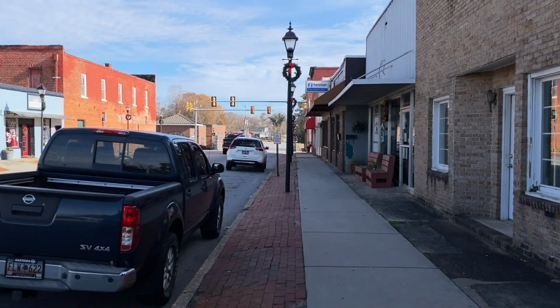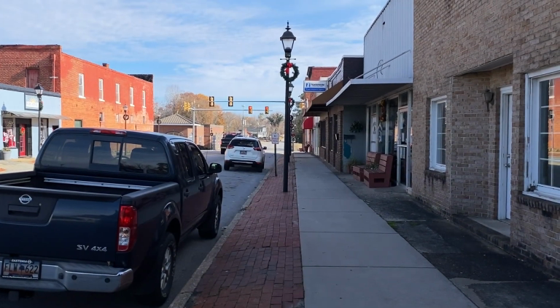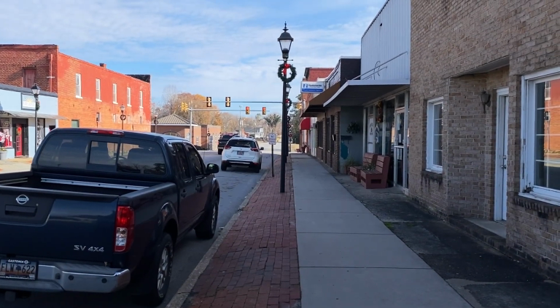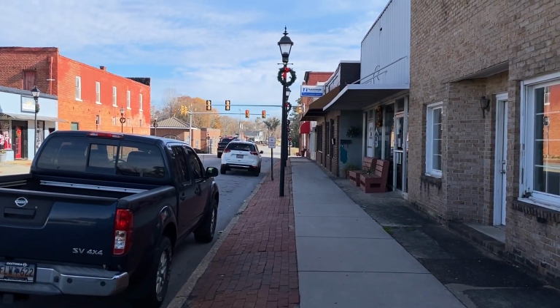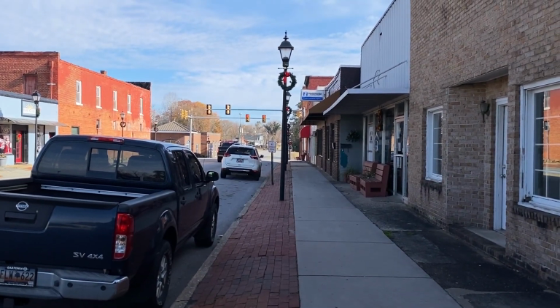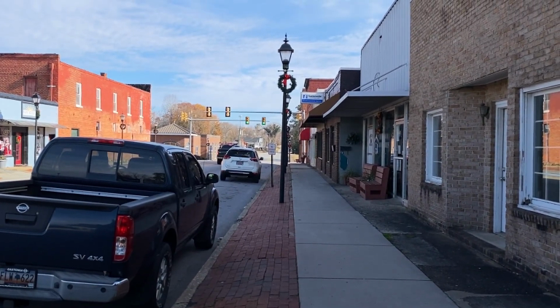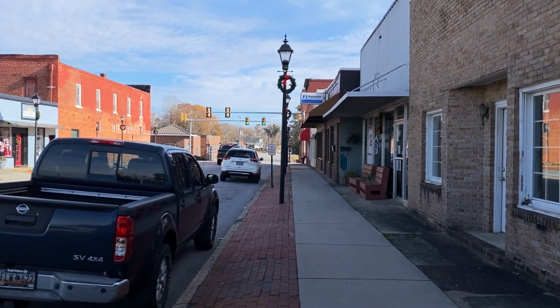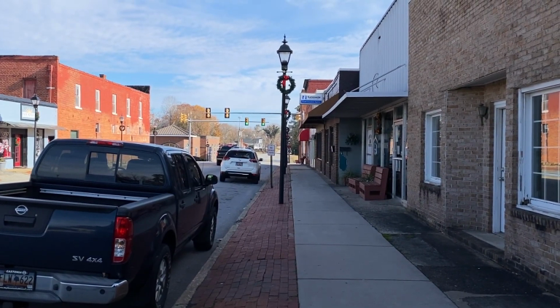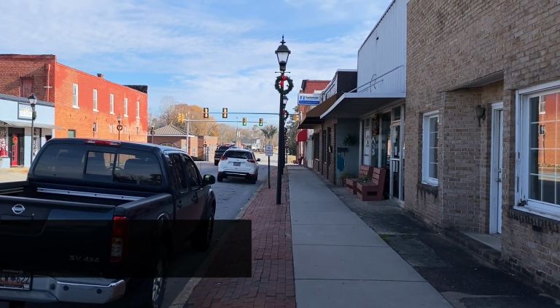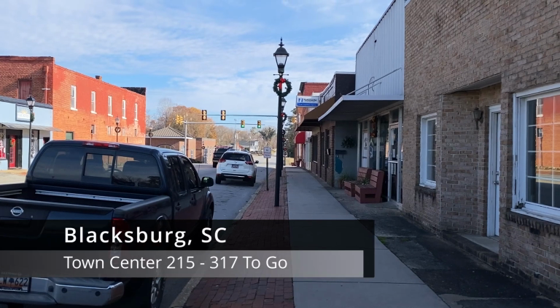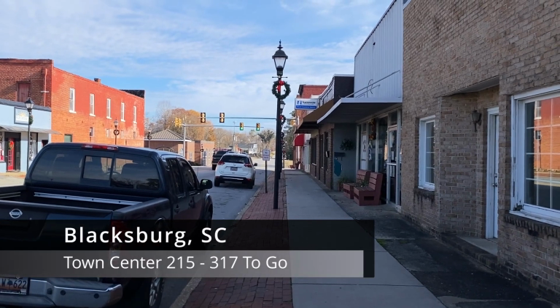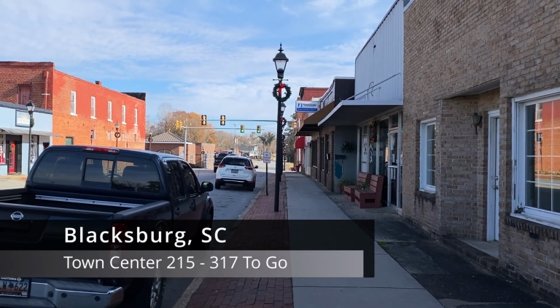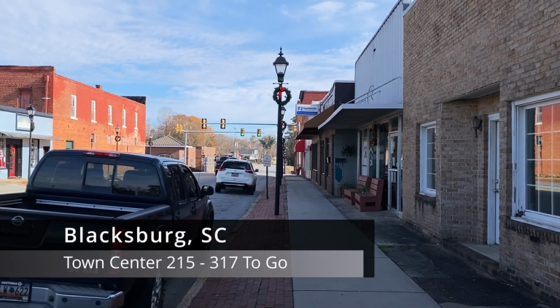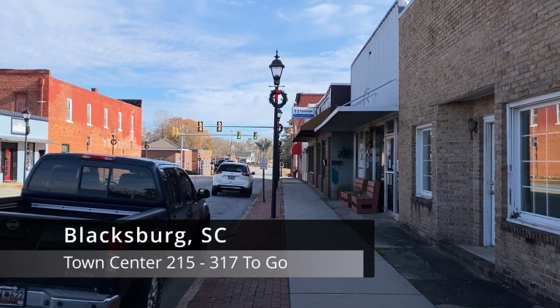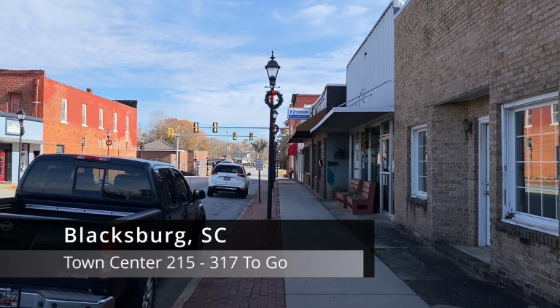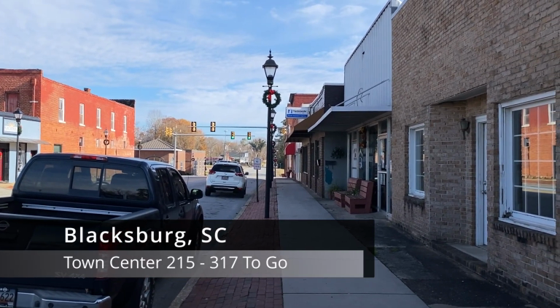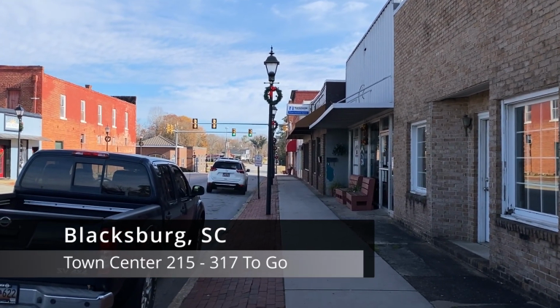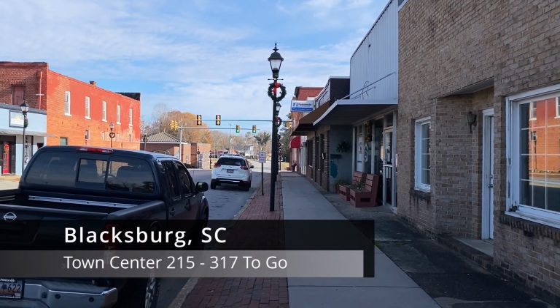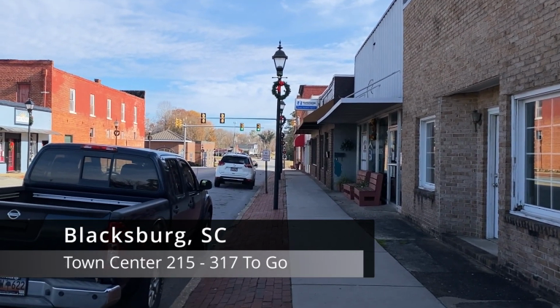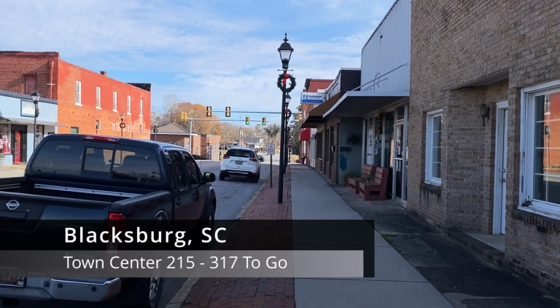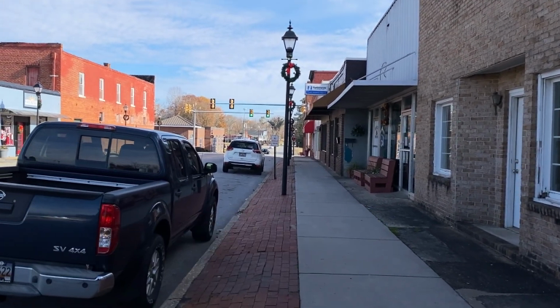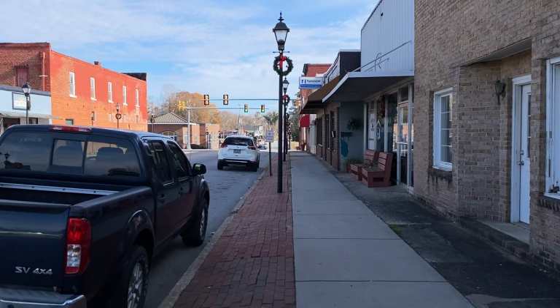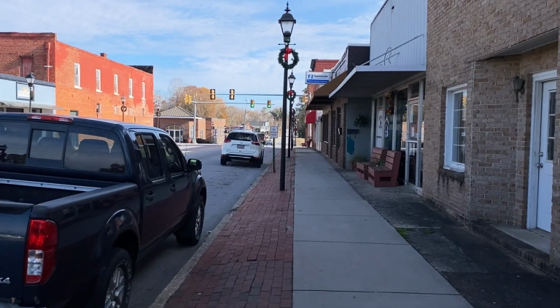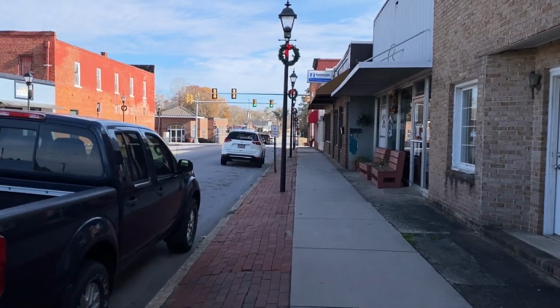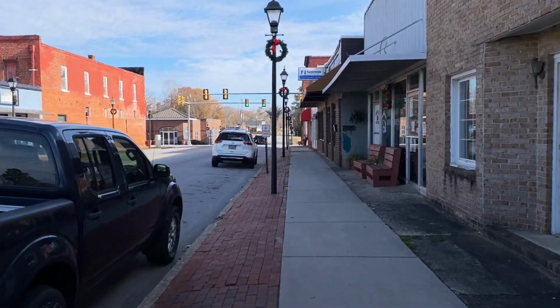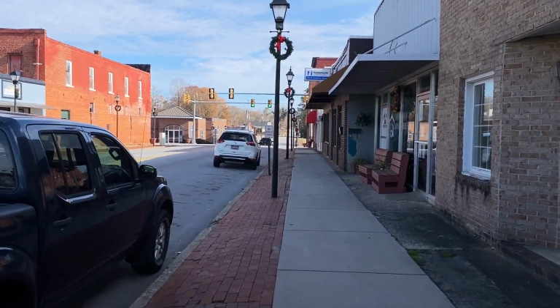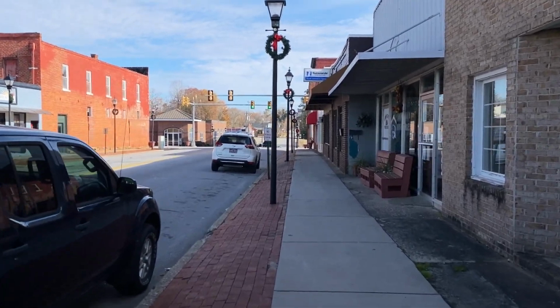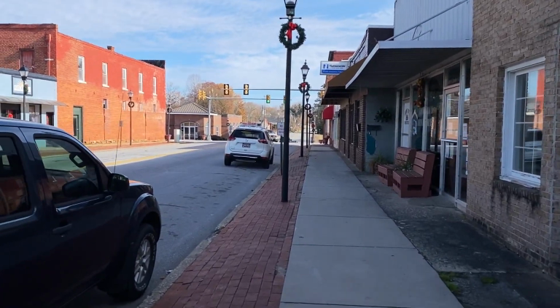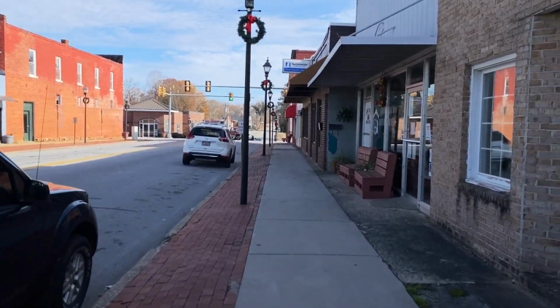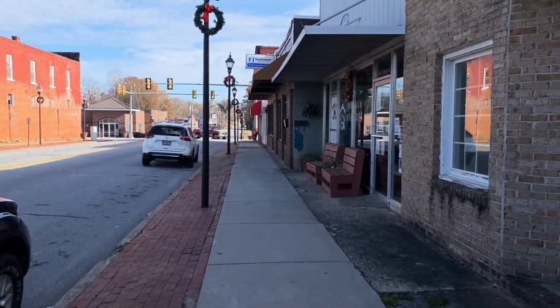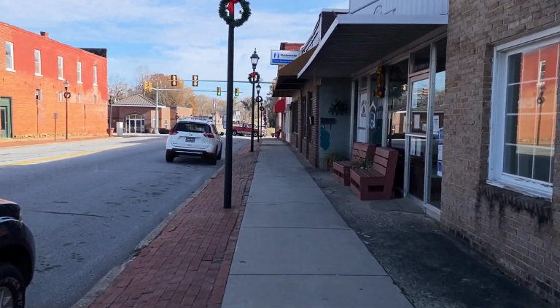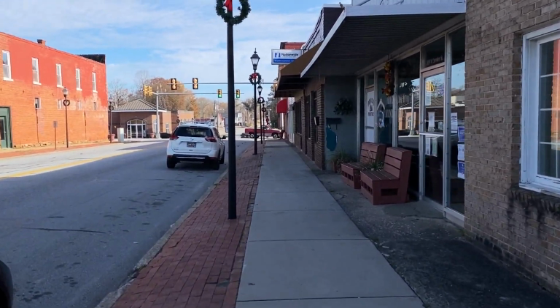It's December 2nd, 2022. My name is Timothy French. We're in Blacksburg, South Carolina to continue on a quest to visit every town center in the state. Let's get started — we're walking down main street right now, got a few stores in town.